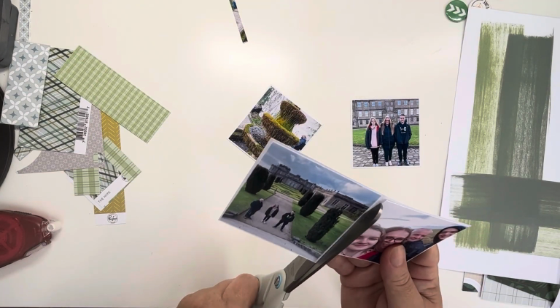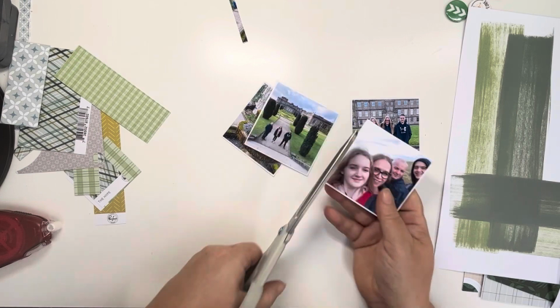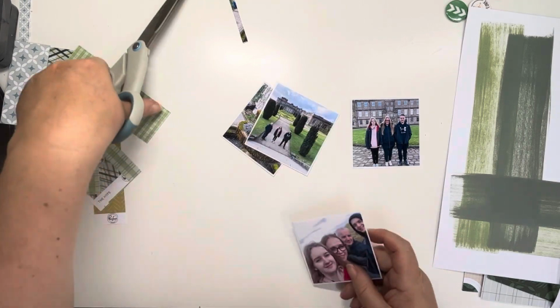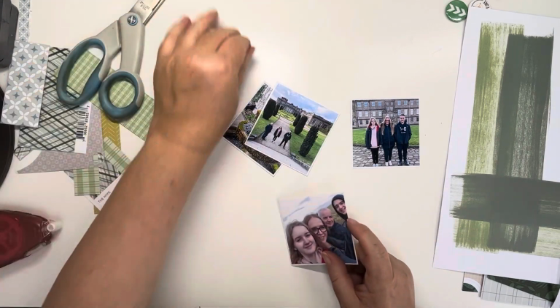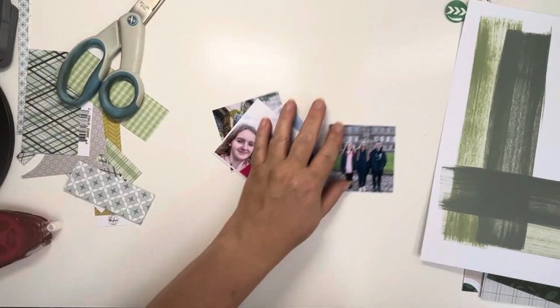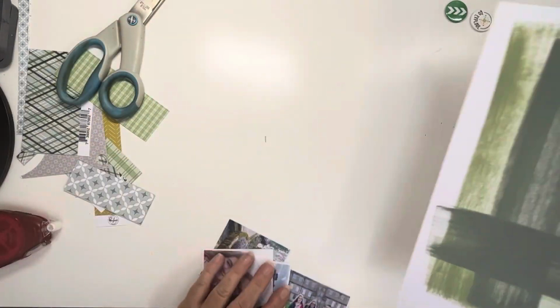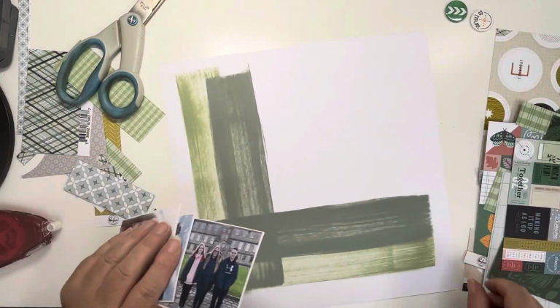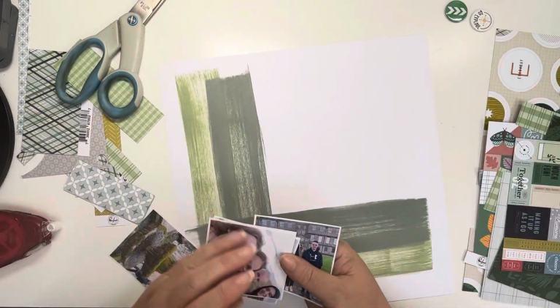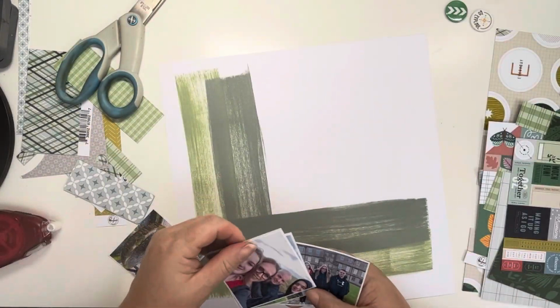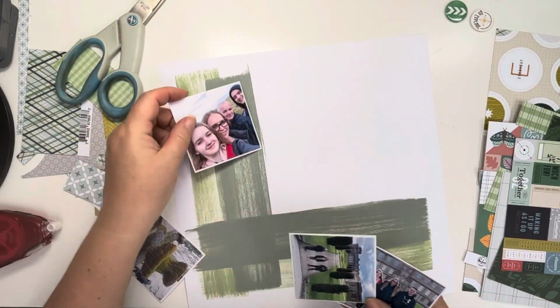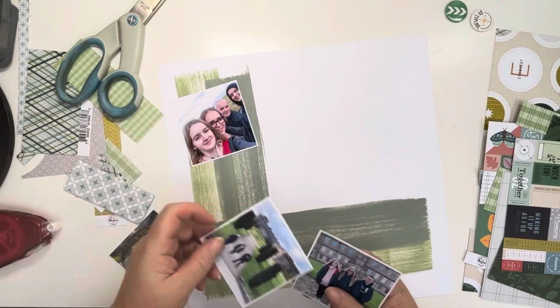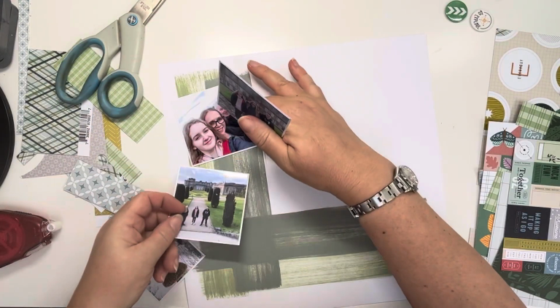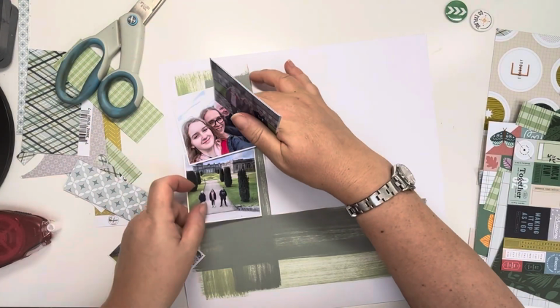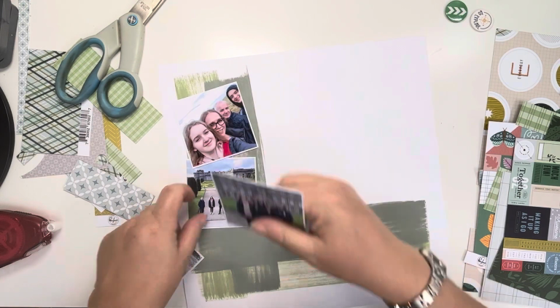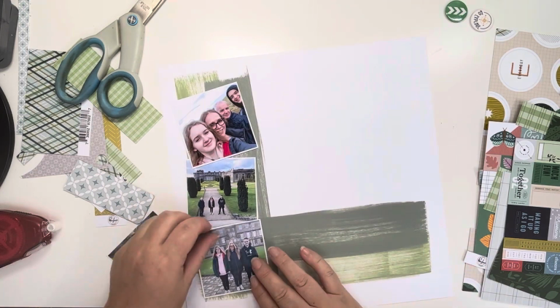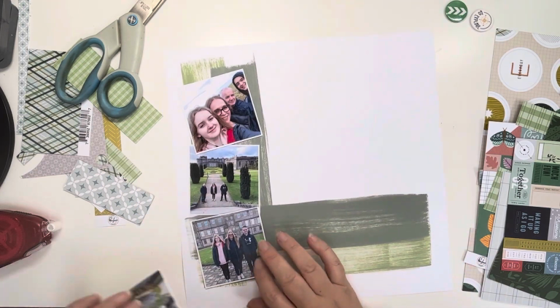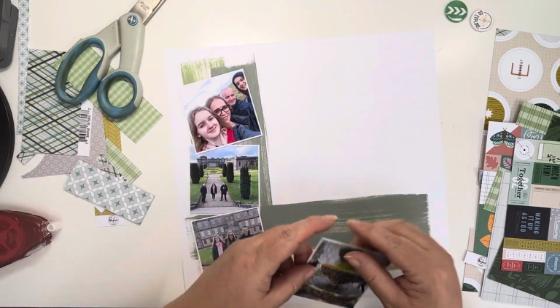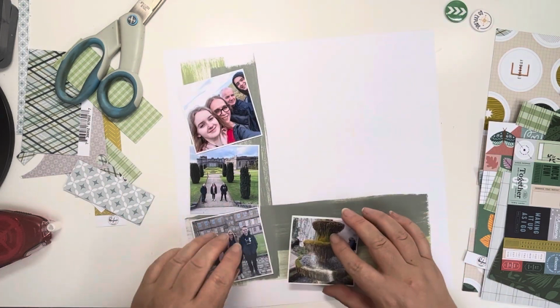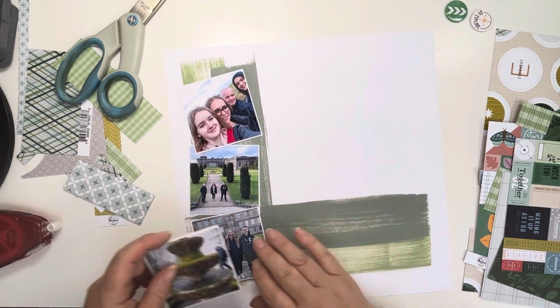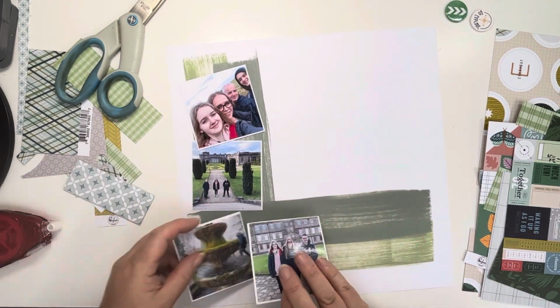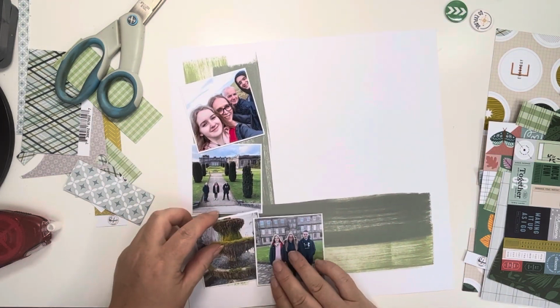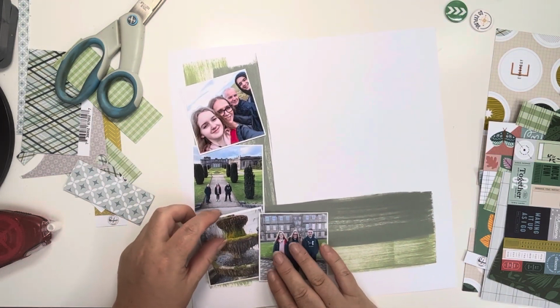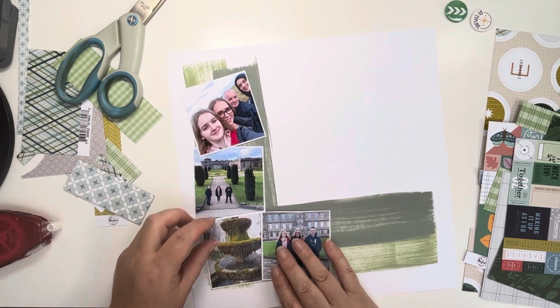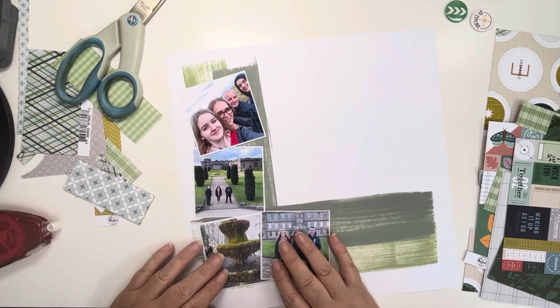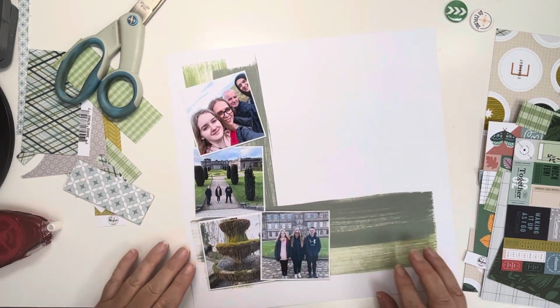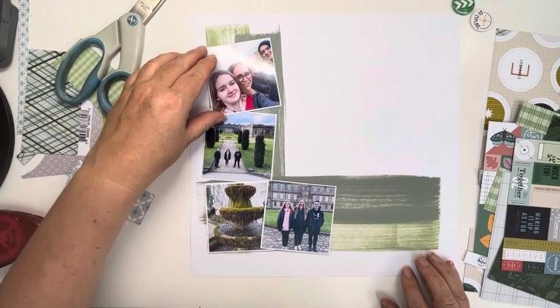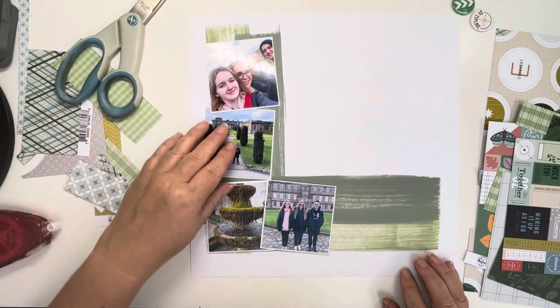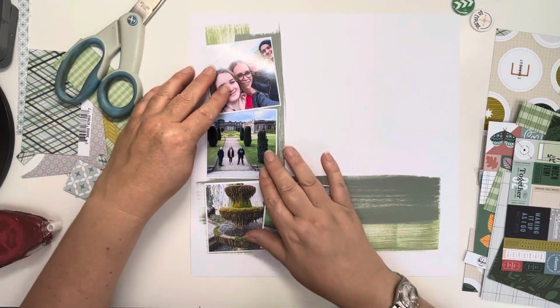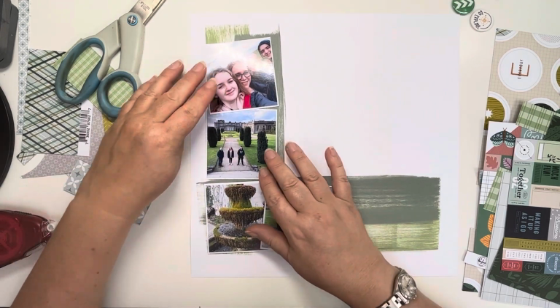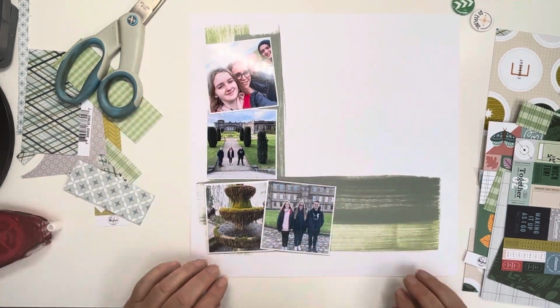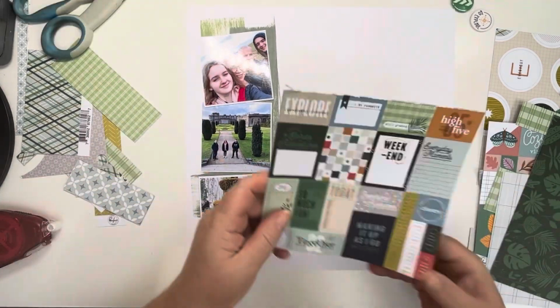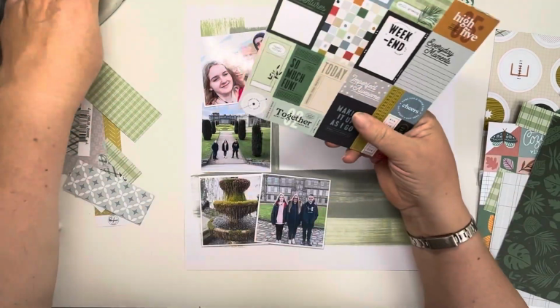I've printed four photos. They were printed 3x4 and then trimmed down to 3x3, but that fountain one that I'm putting at the bottom there I did actually trim down a little bit further on the side, just so that the fountain was in the middle of the photo.